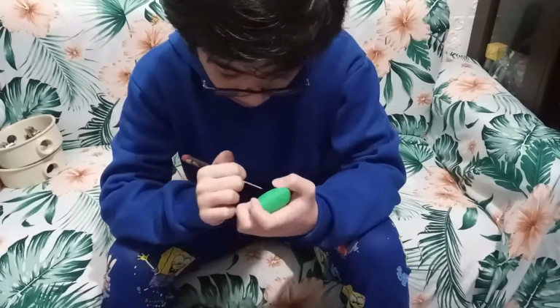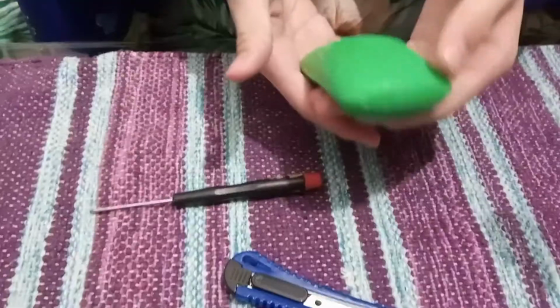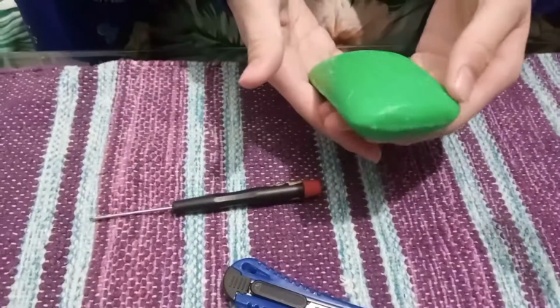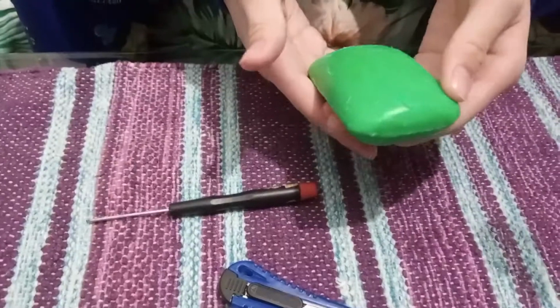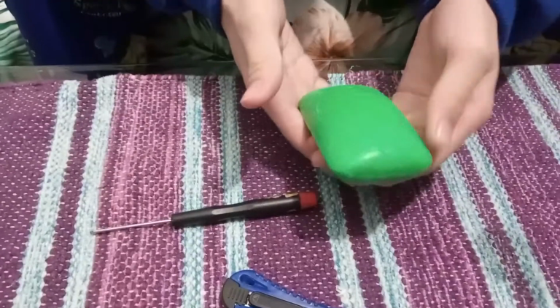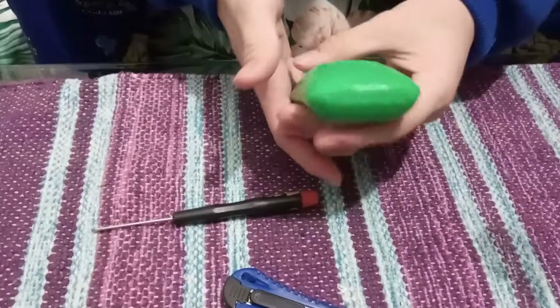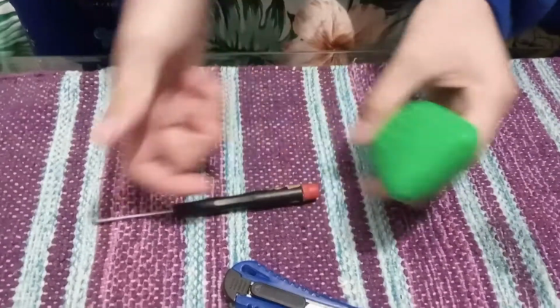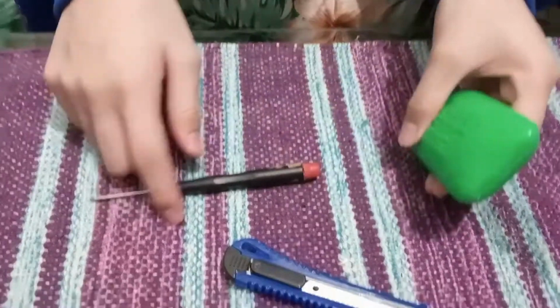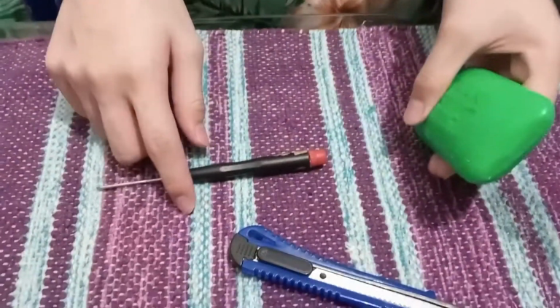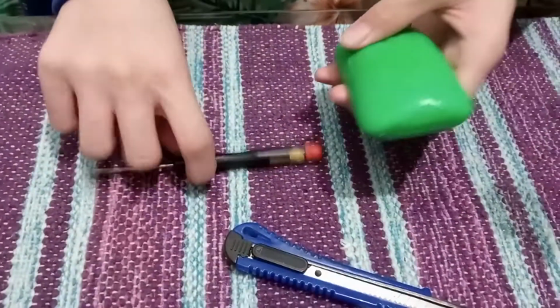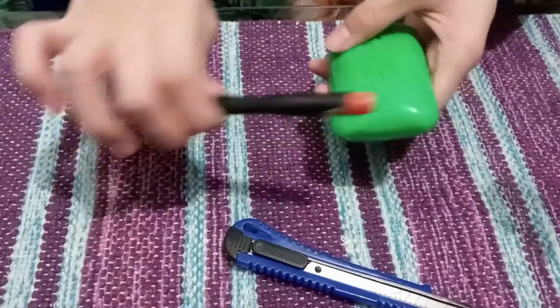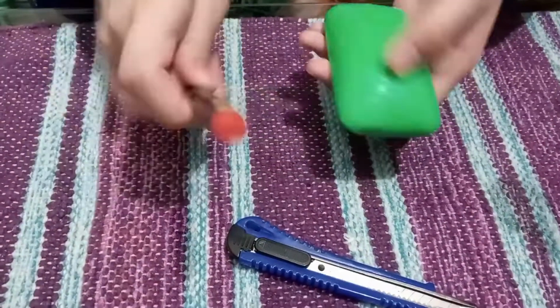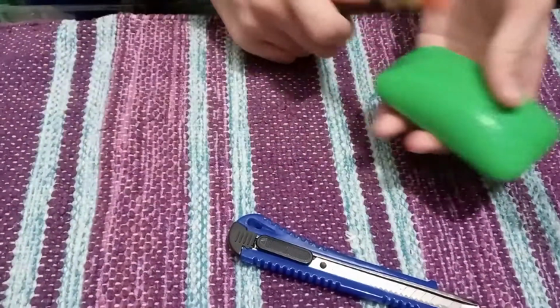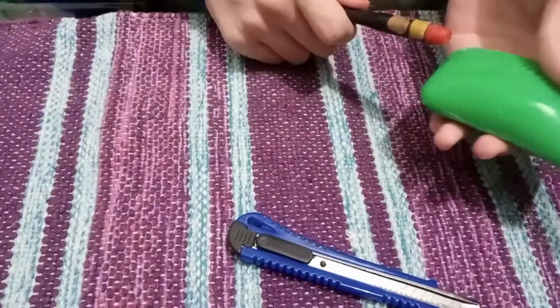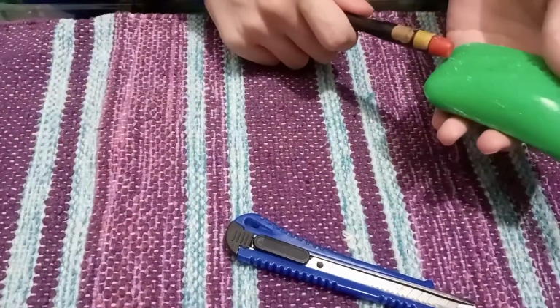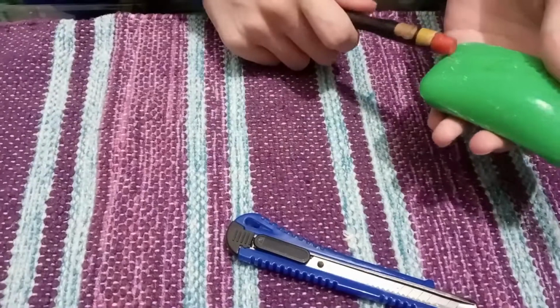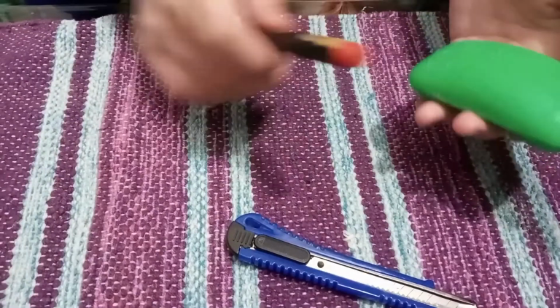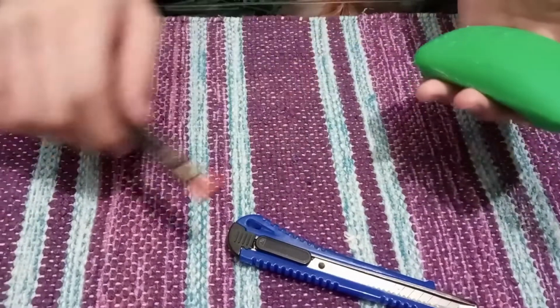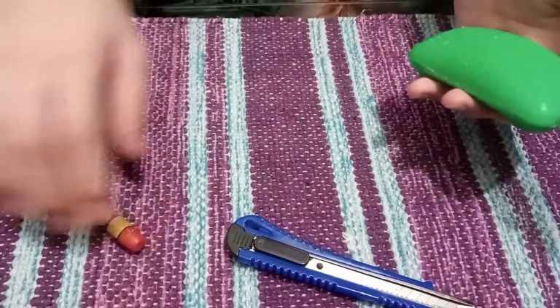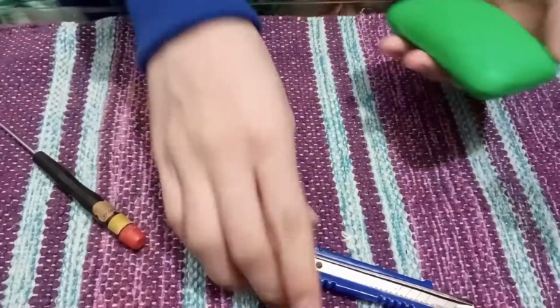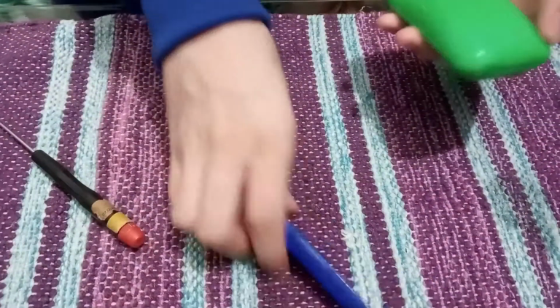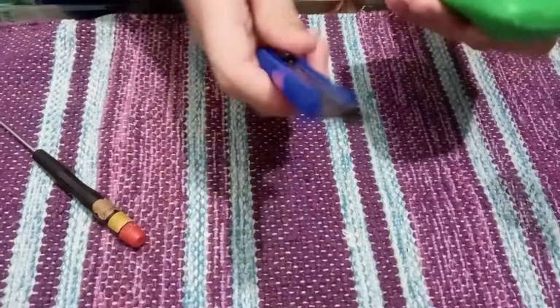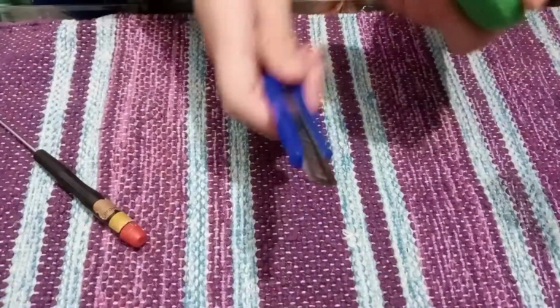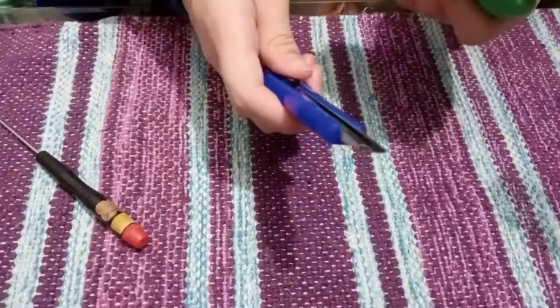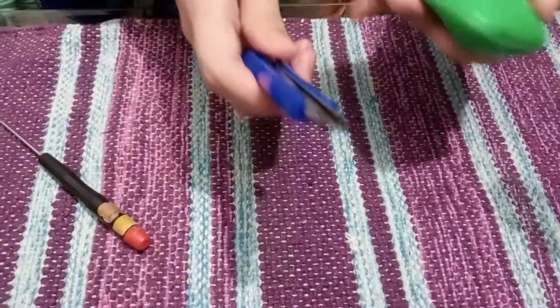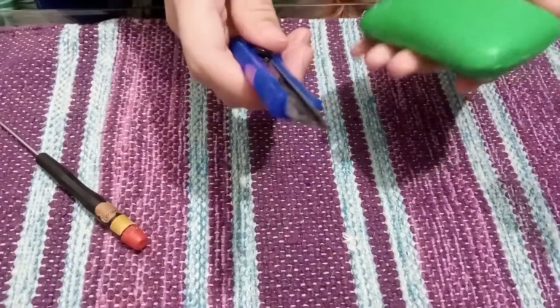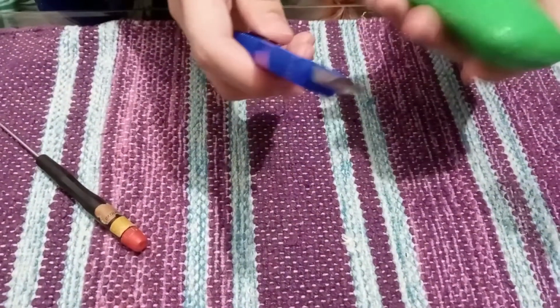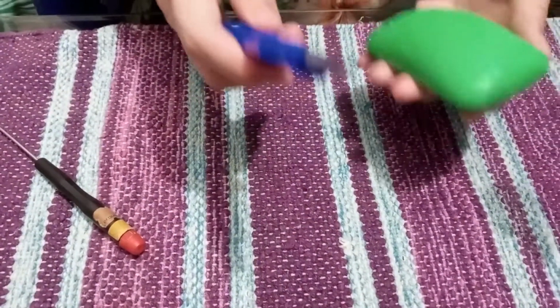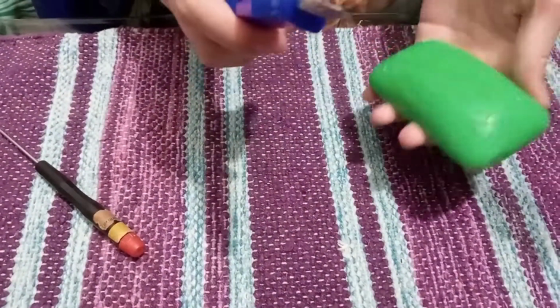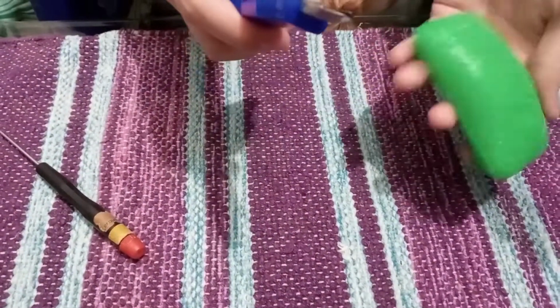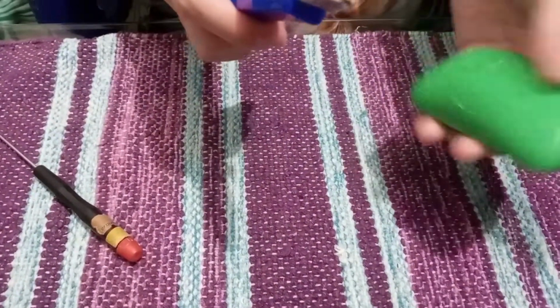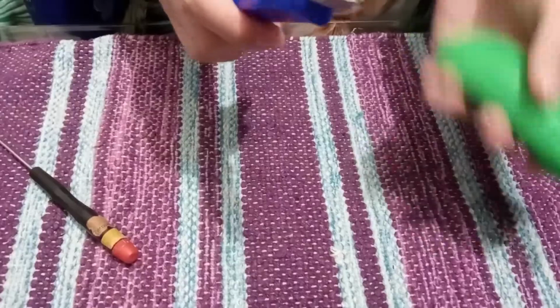We've drawn a turtle — this is kind of its head up here, and this is the little tail part. So we'll just be using the small cutter to cut out the outline we made of Carl.